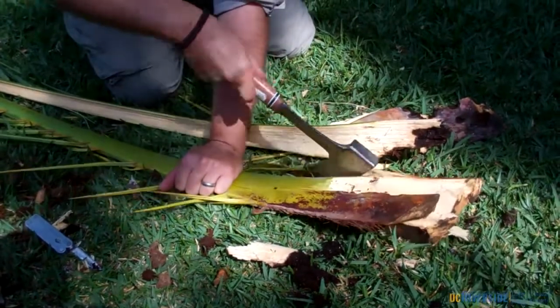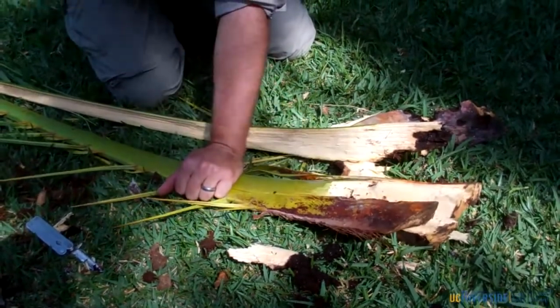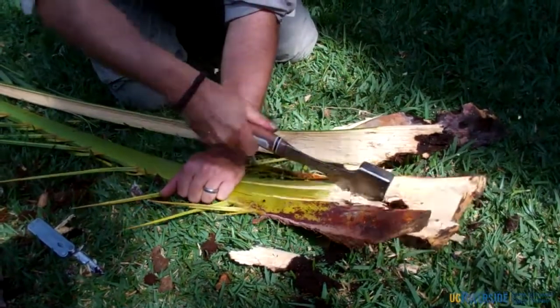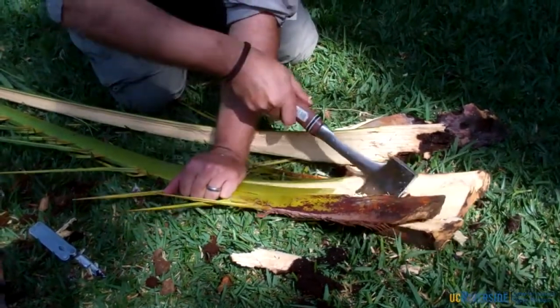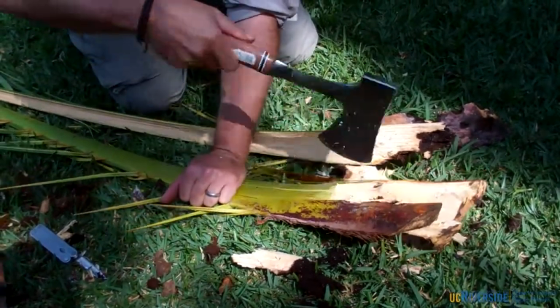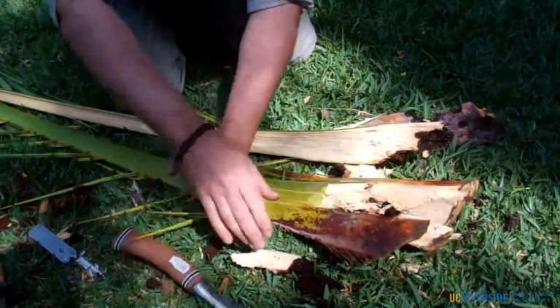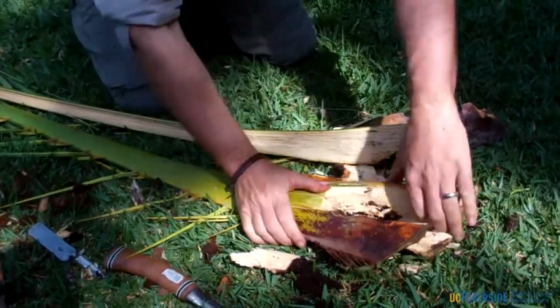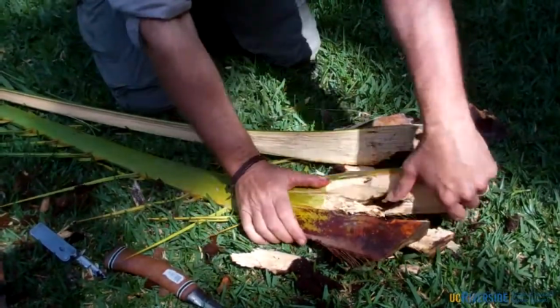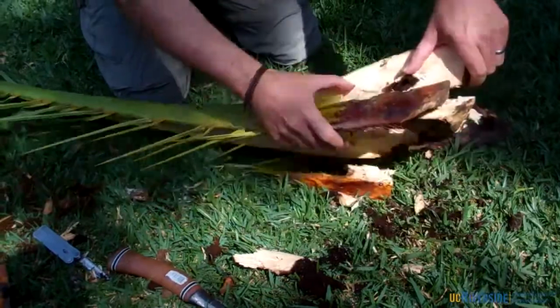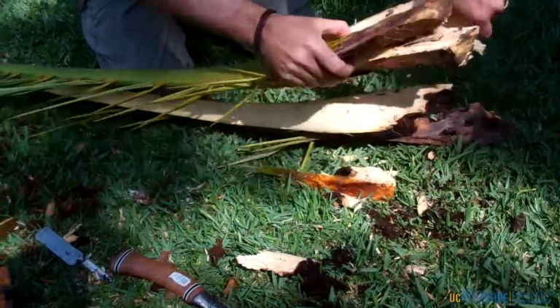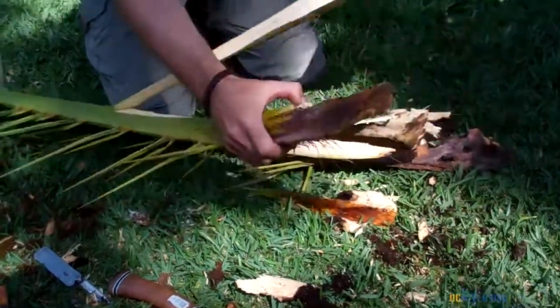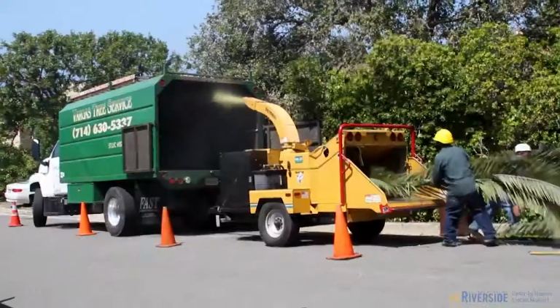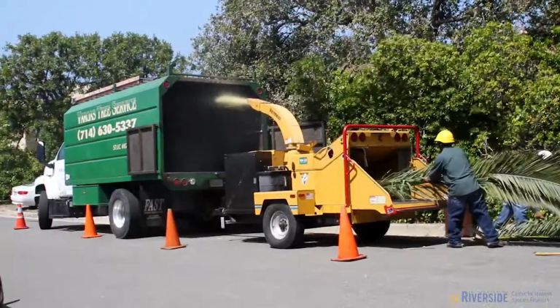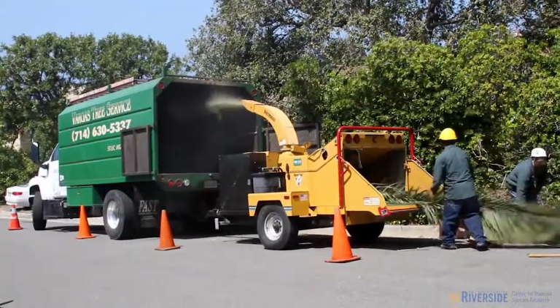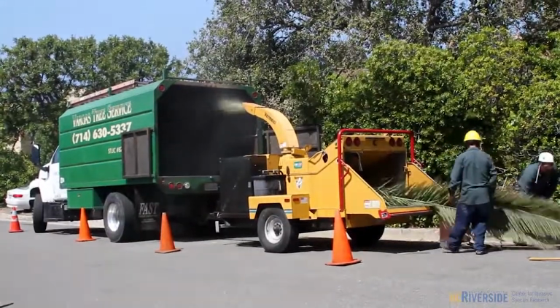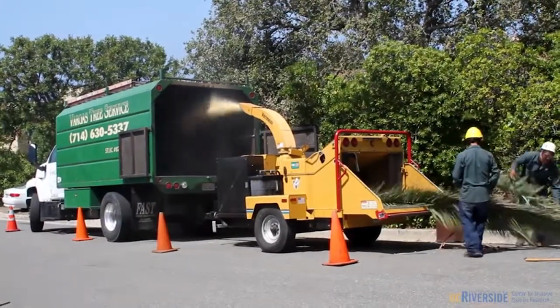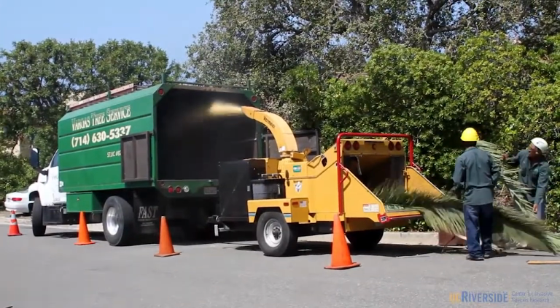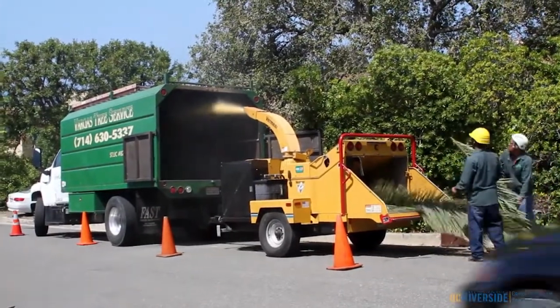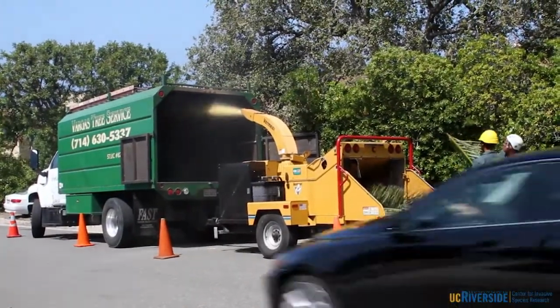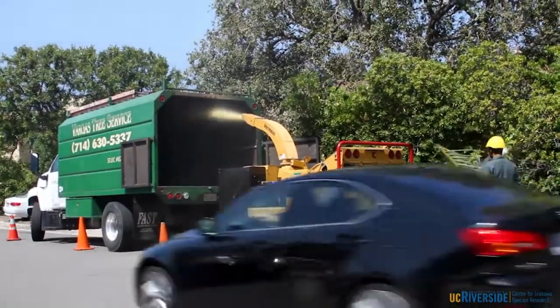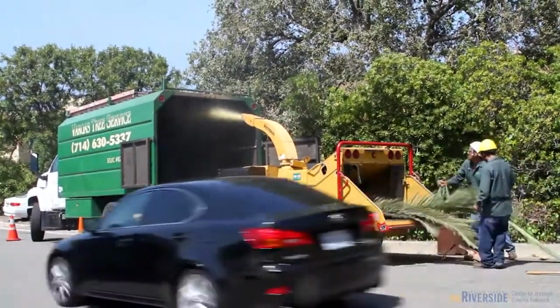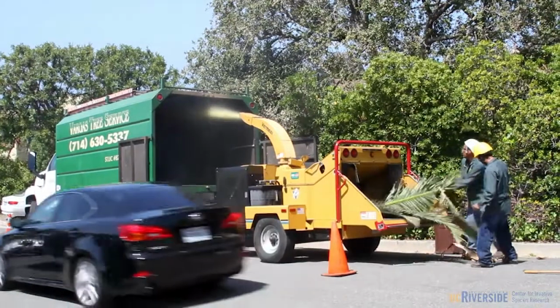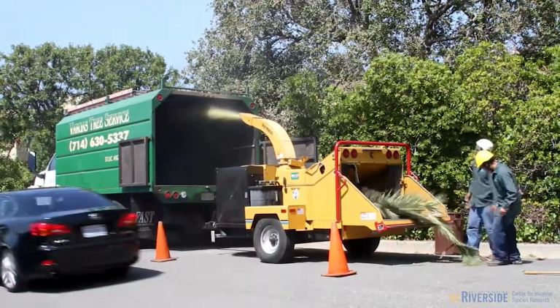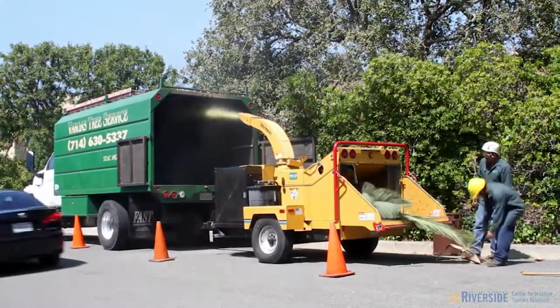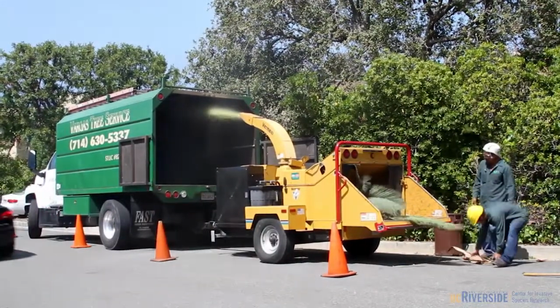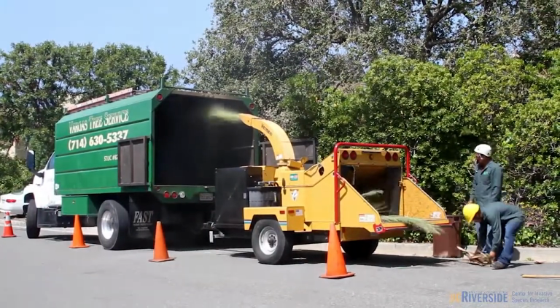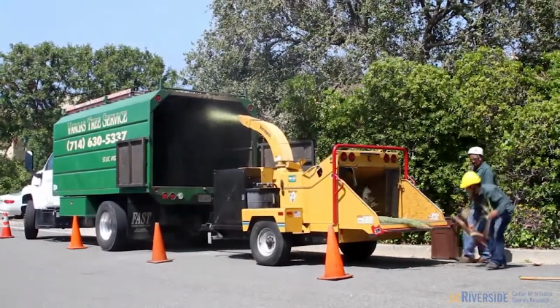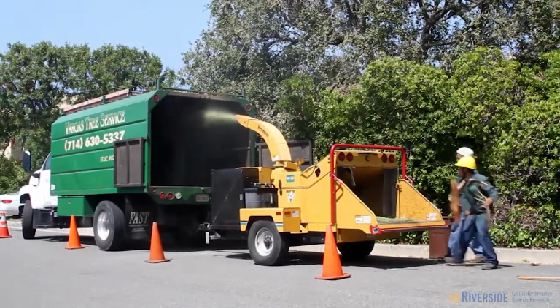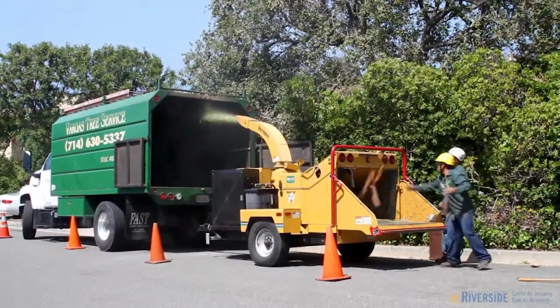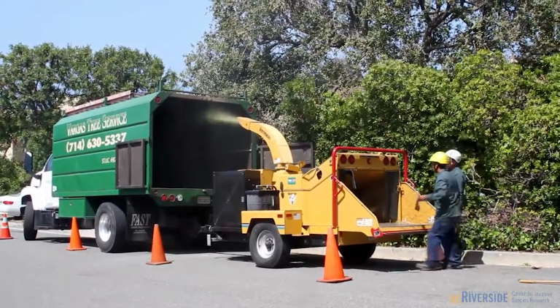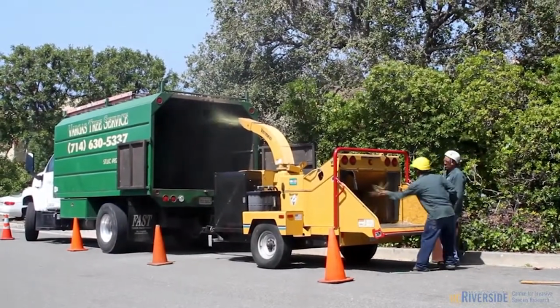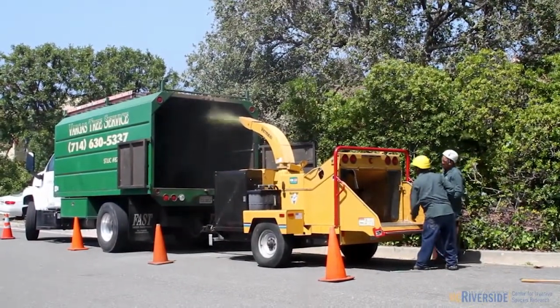All palm fronds after they were removed from the tree were destroyed by chipping and then taken to a certified landfill and buried. This was a precaution to prevent the accidental movement of red palm weevil throughout Southern California.